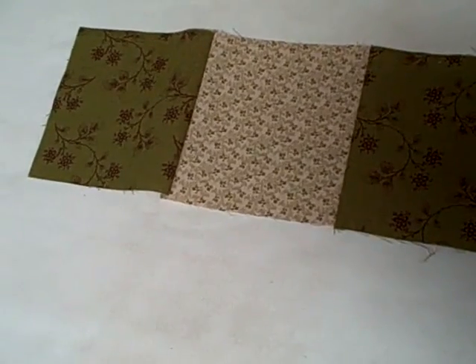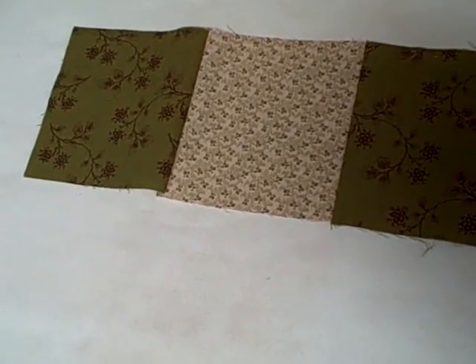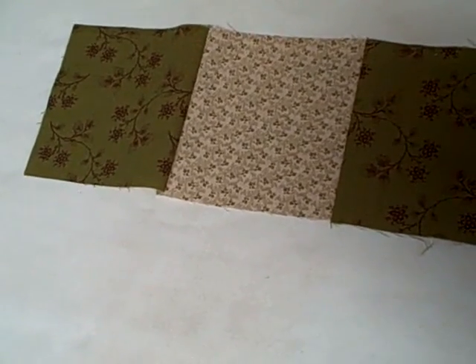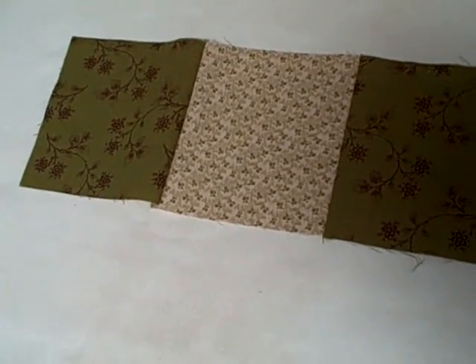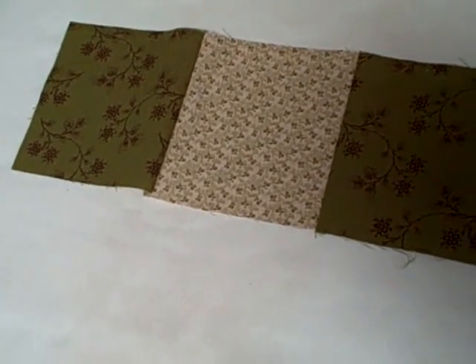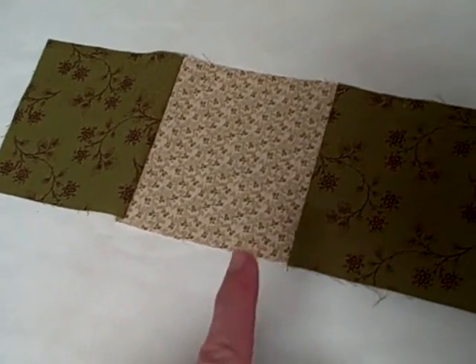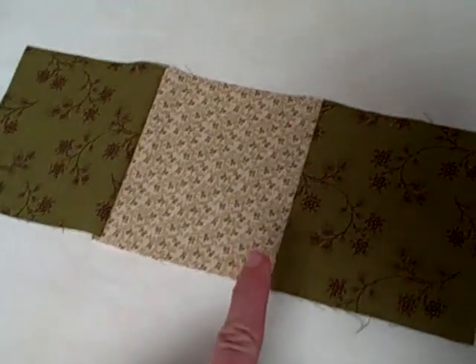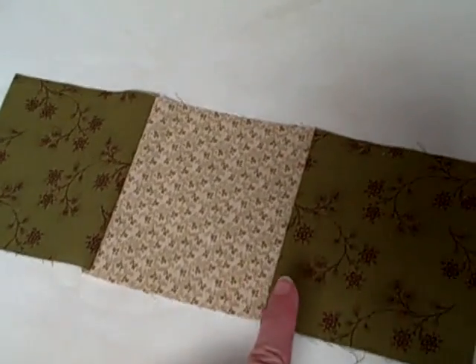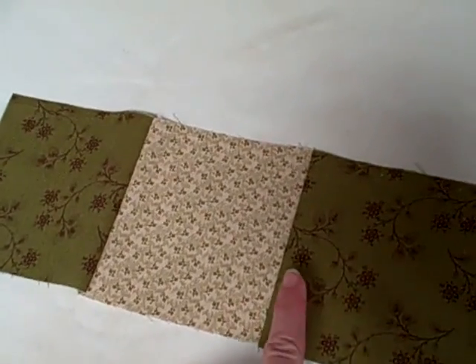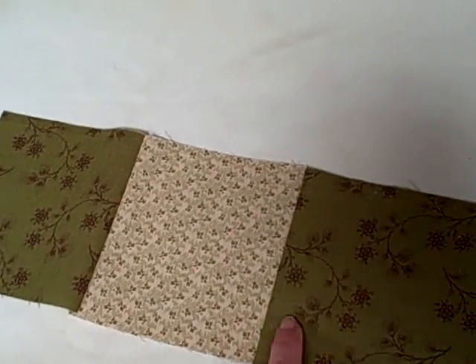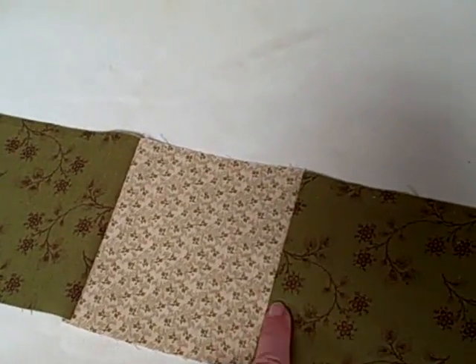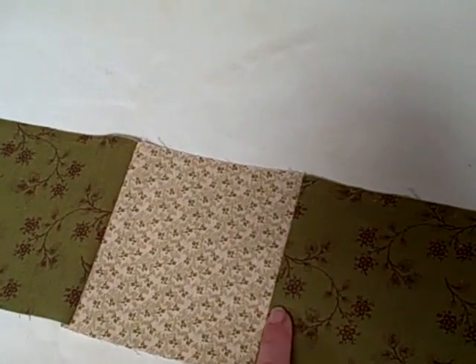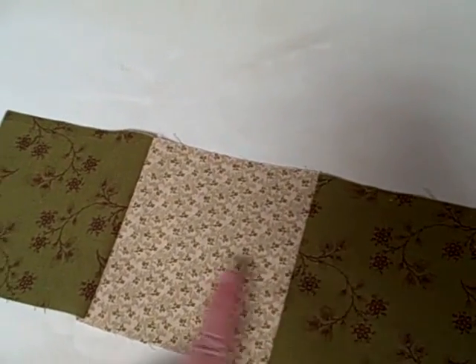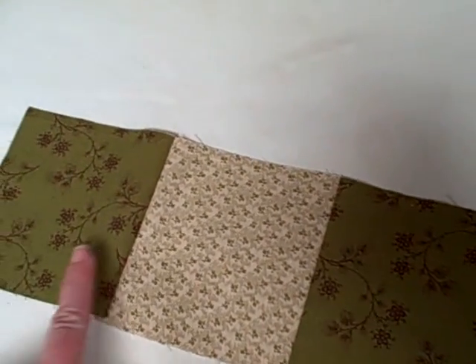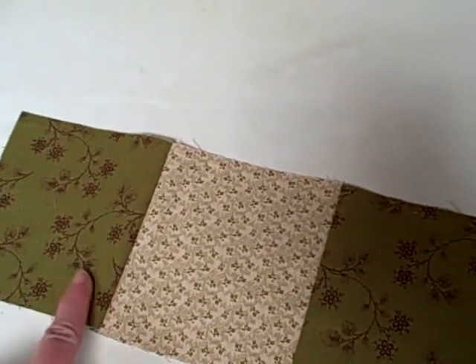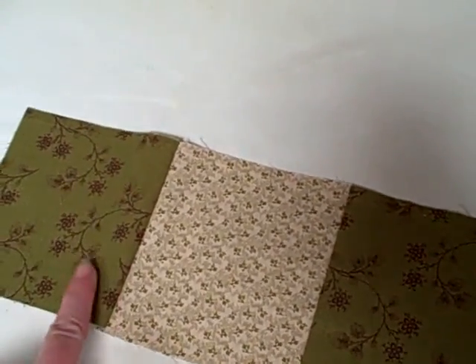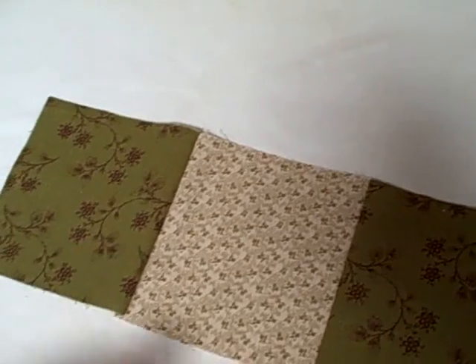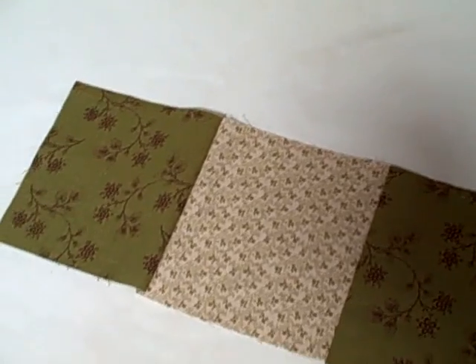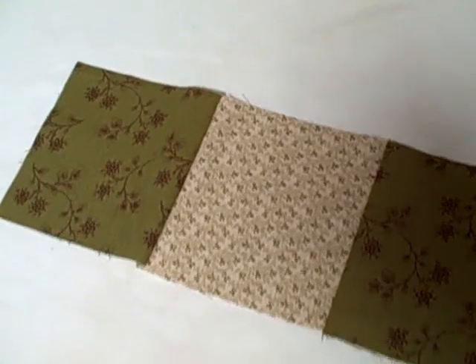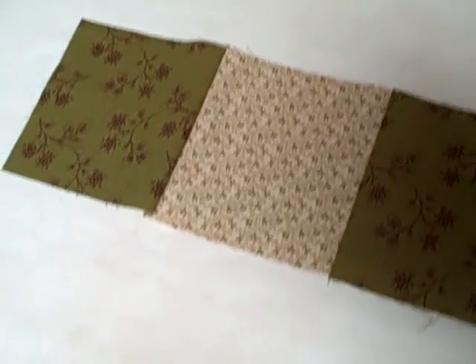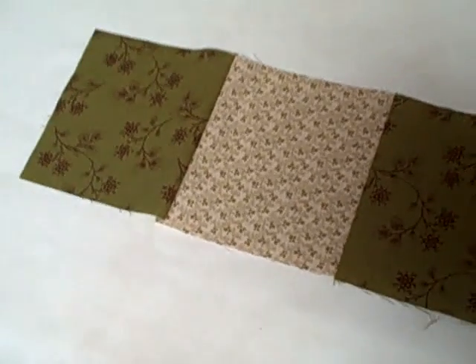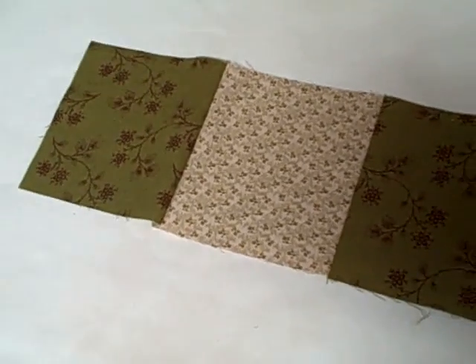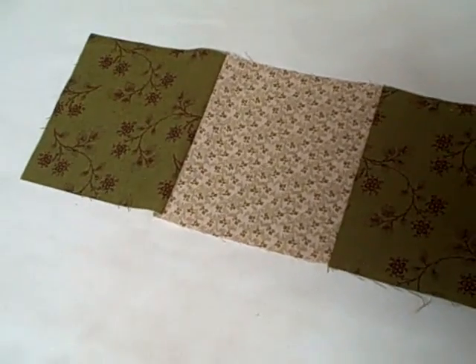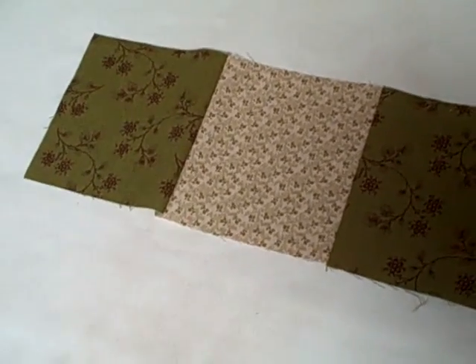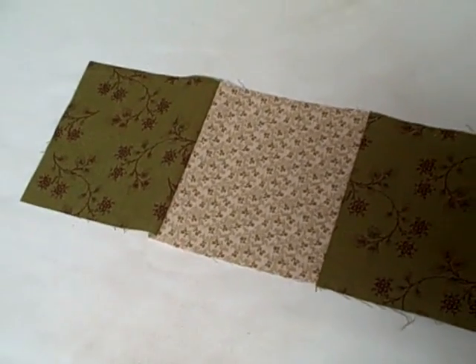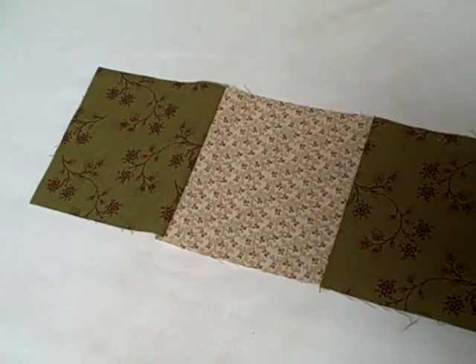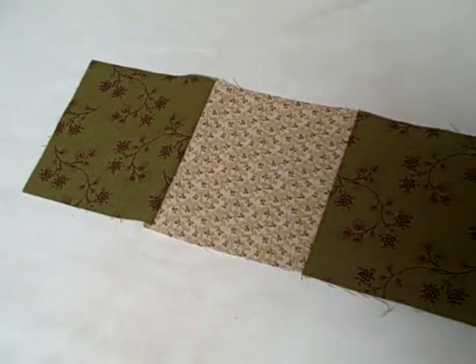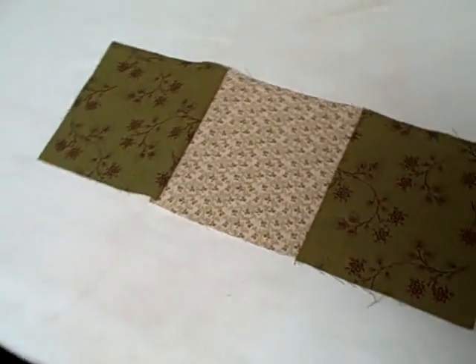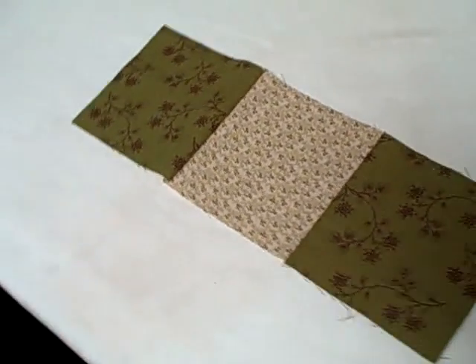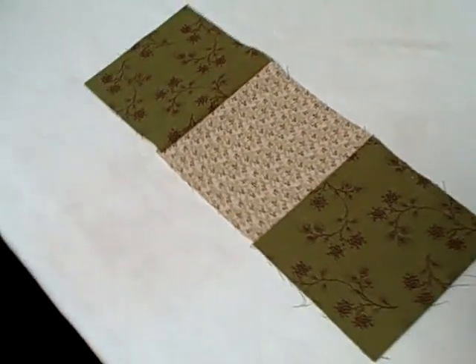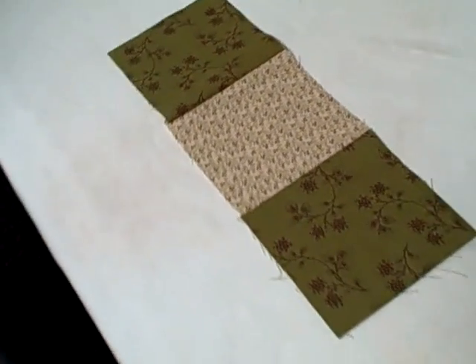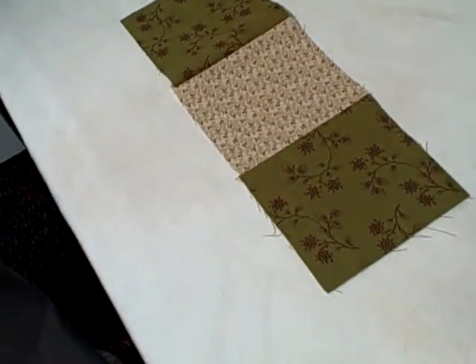This shows the — we flipped the fabric over — so this is the pressed side, this is the not pressed side, just so that you can see the difference. And we're going to have Deb do the other side now.